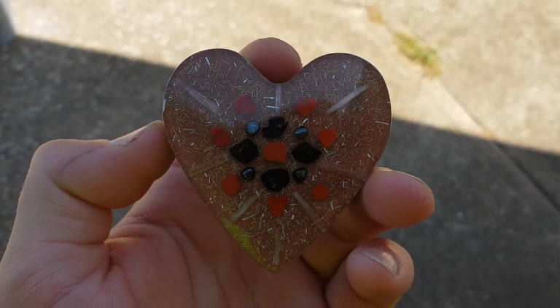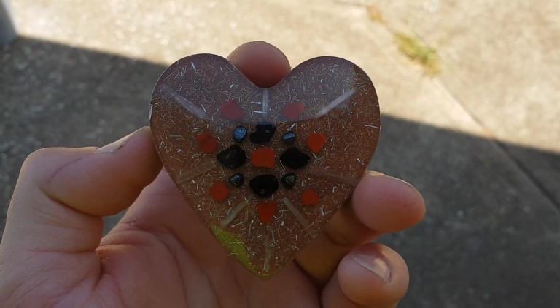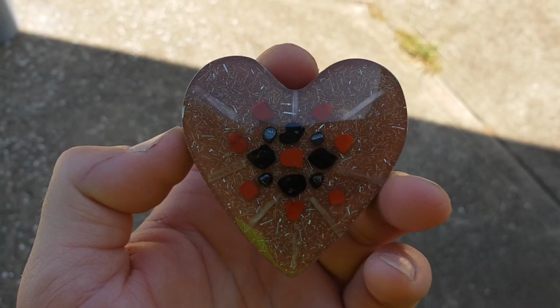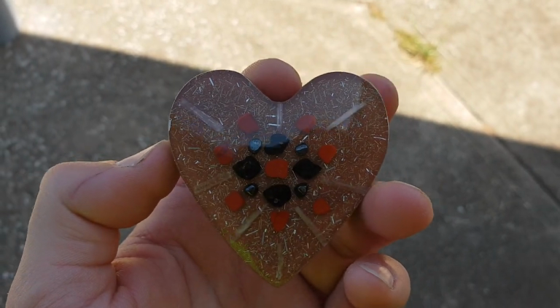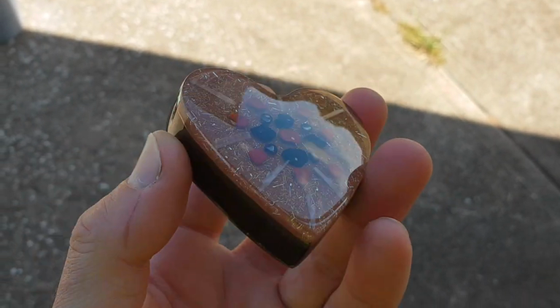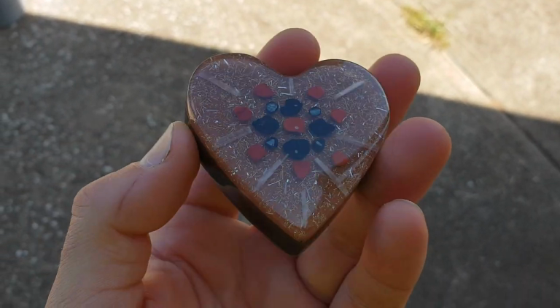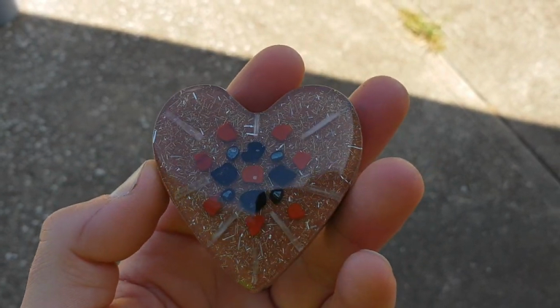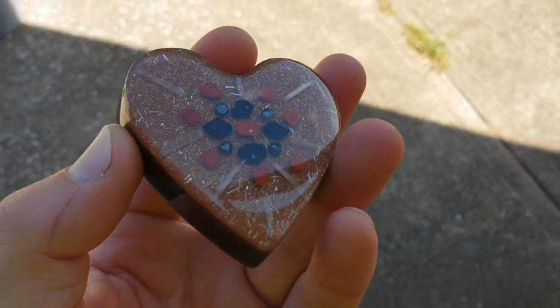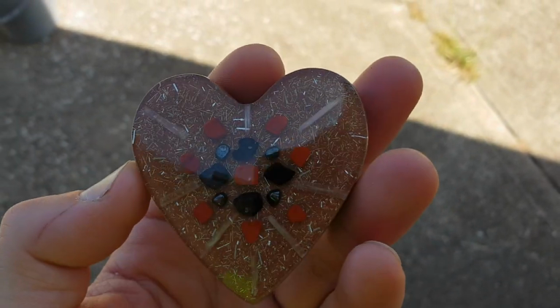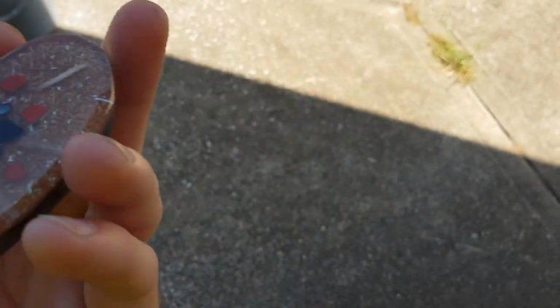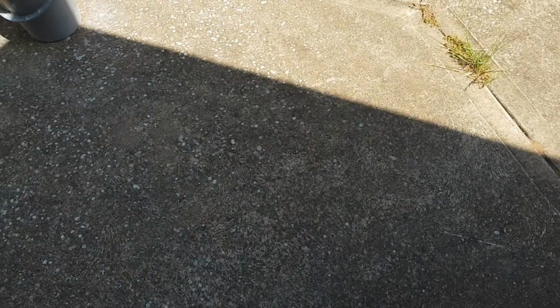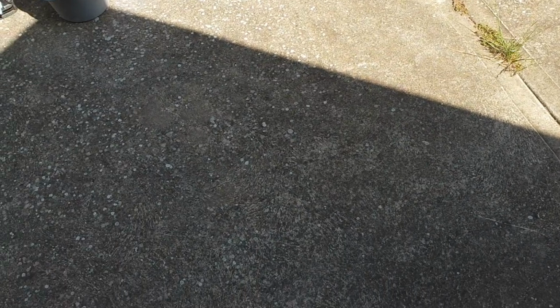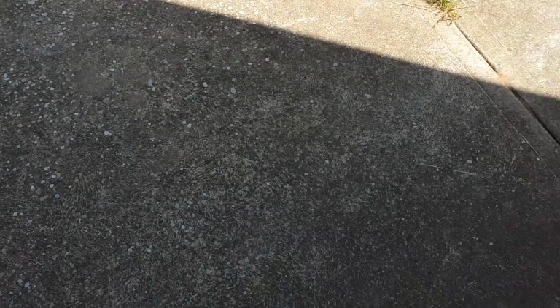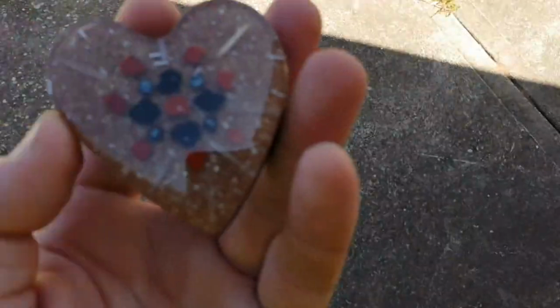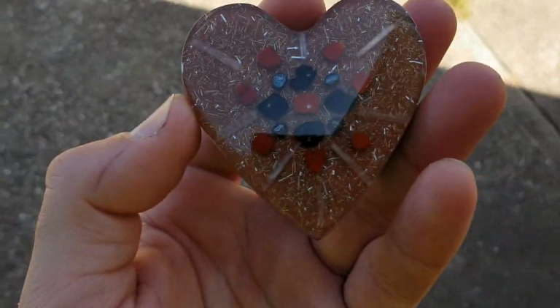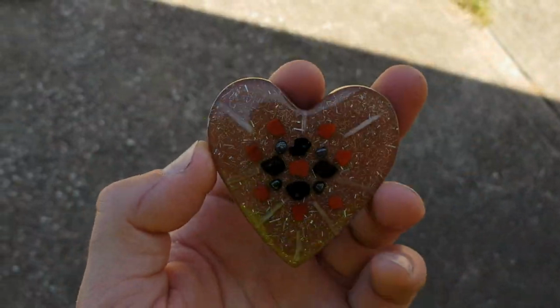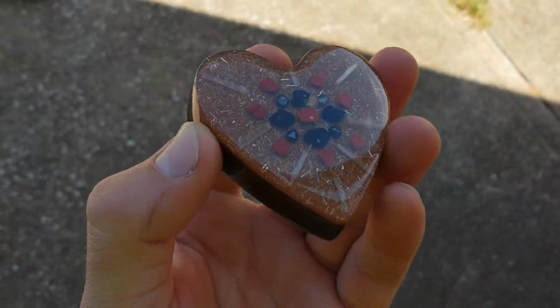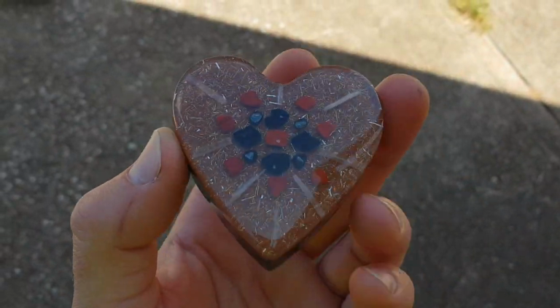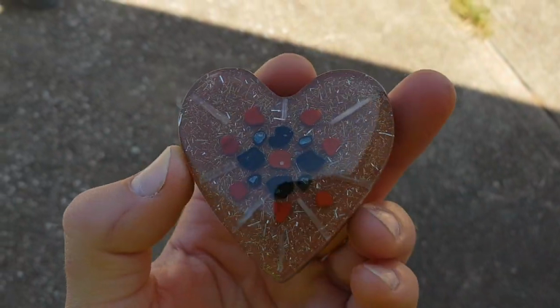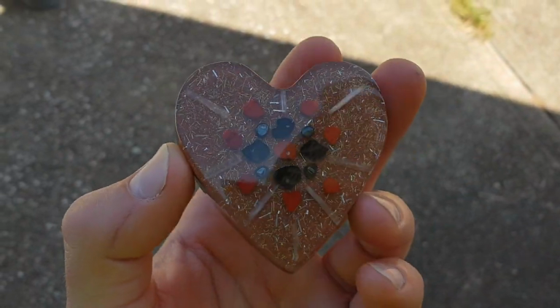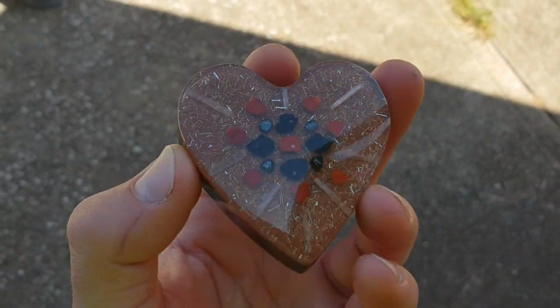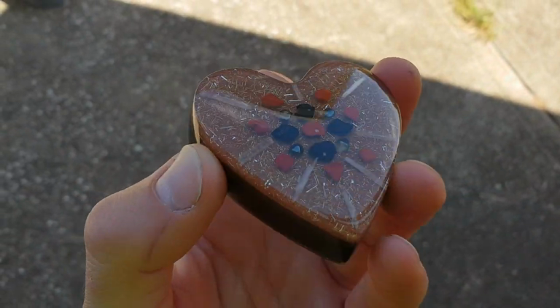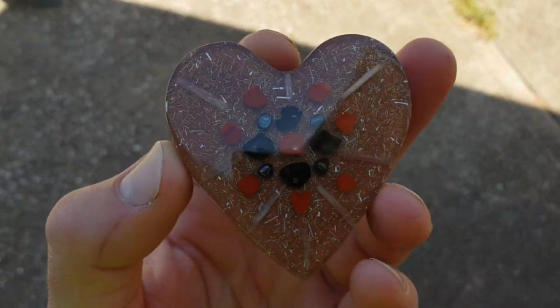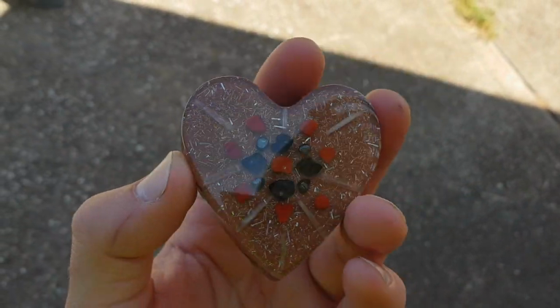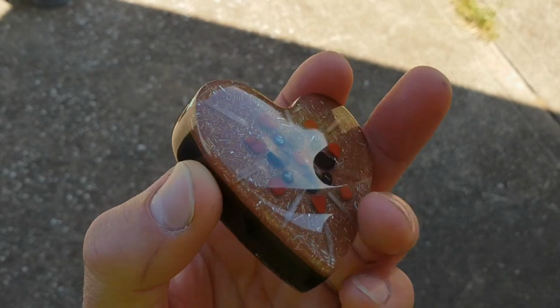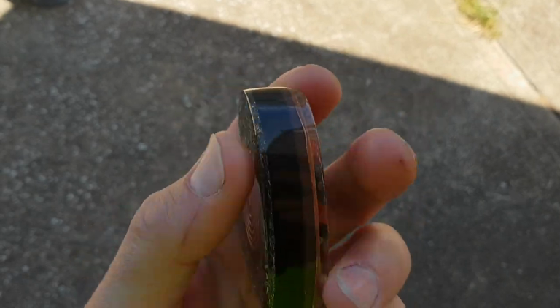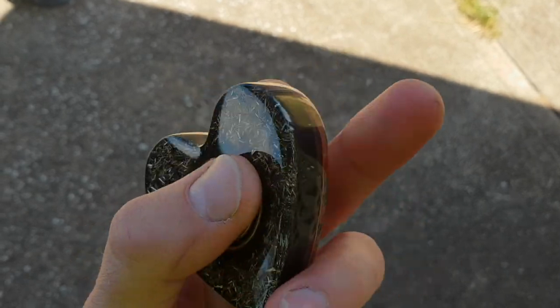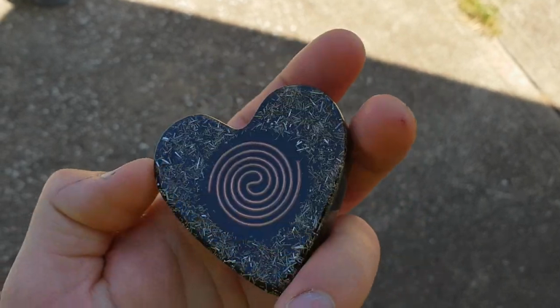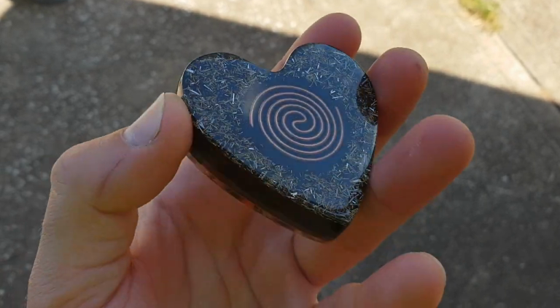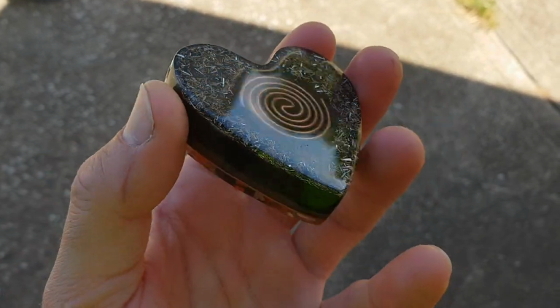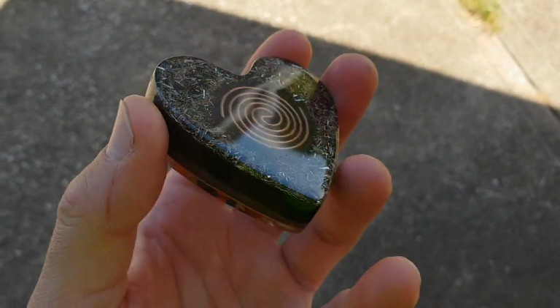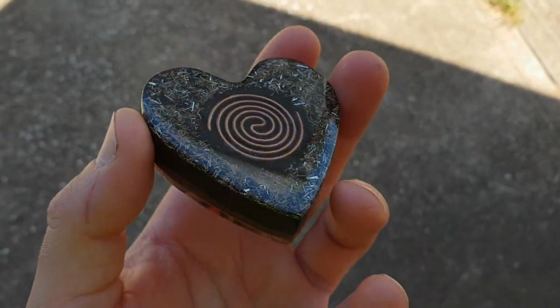Hey guys, welcome back to the channel. So here we've got one of the heart-shaped pieces of Organite that I've made. Now if you've seen the previous video, there were four of them, and this one here is the first one I have done completed and polished up, and it looks amazing.